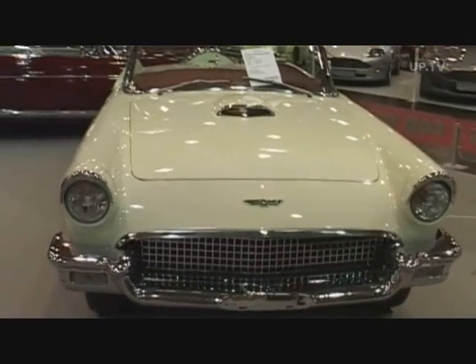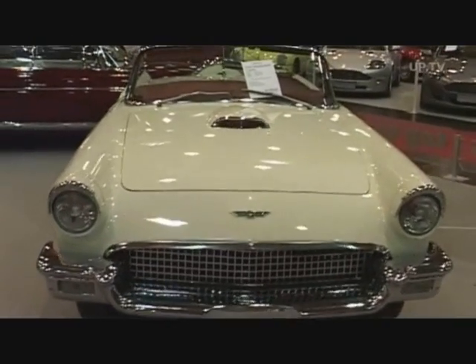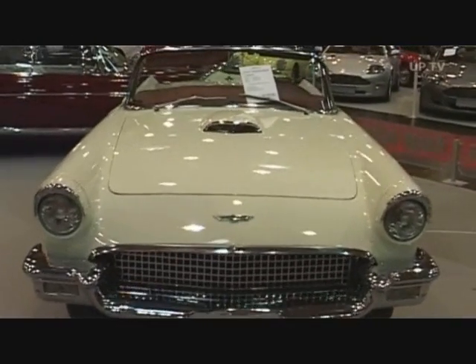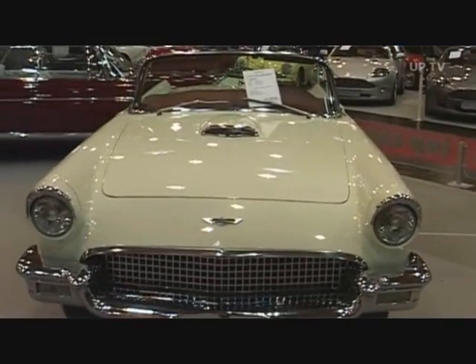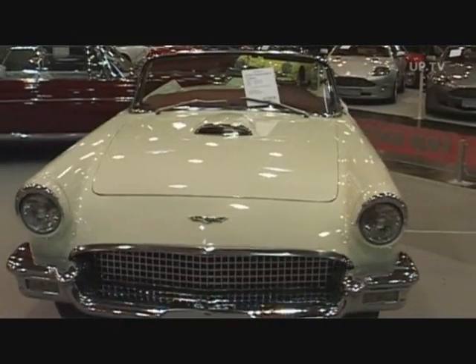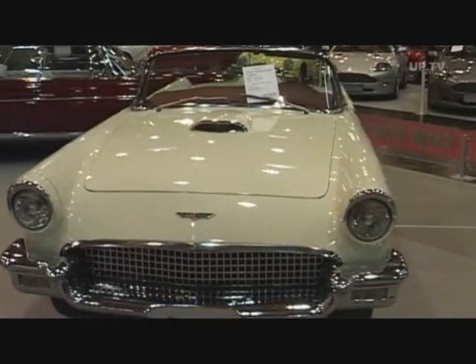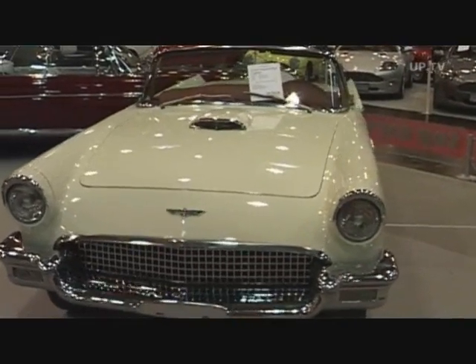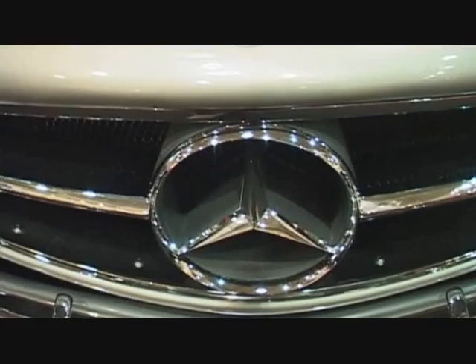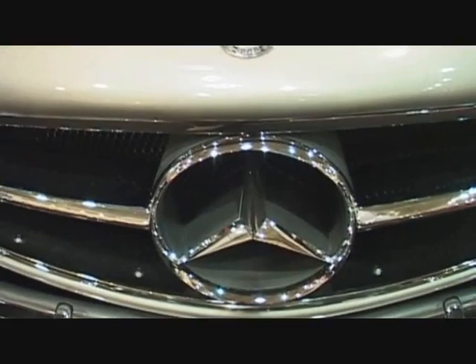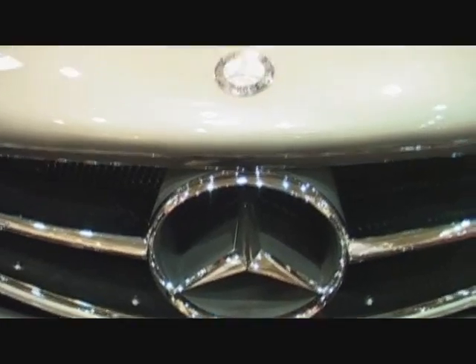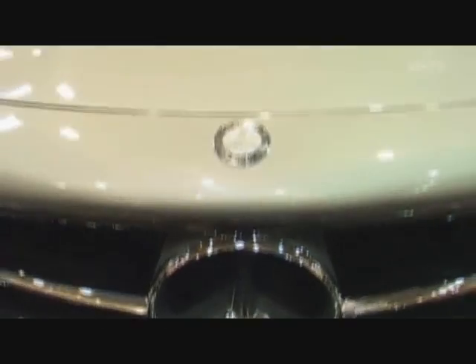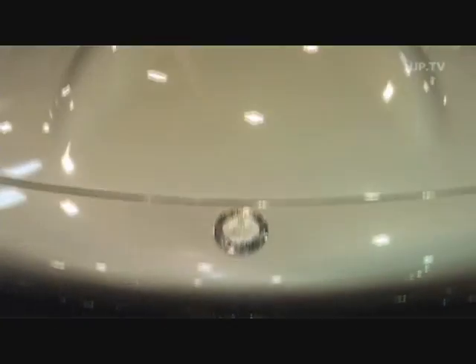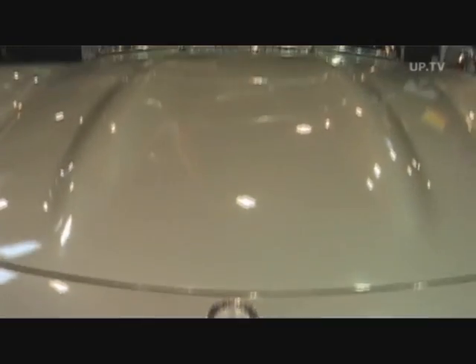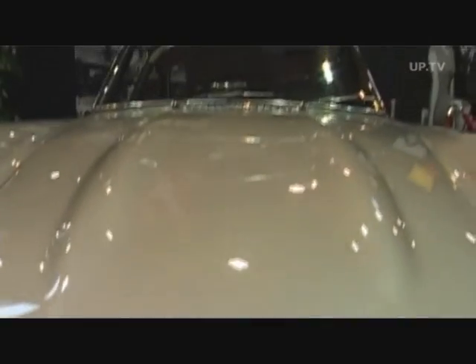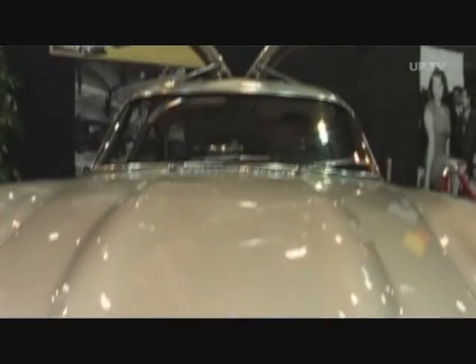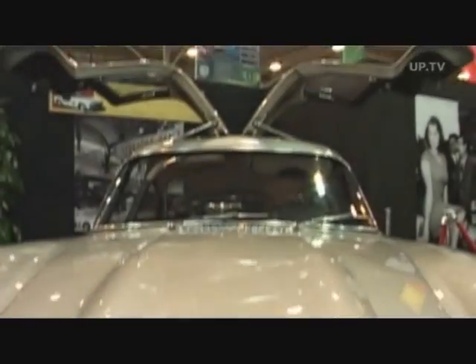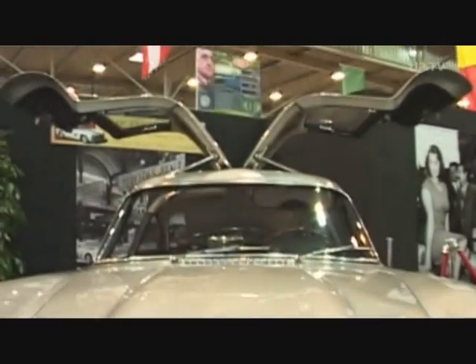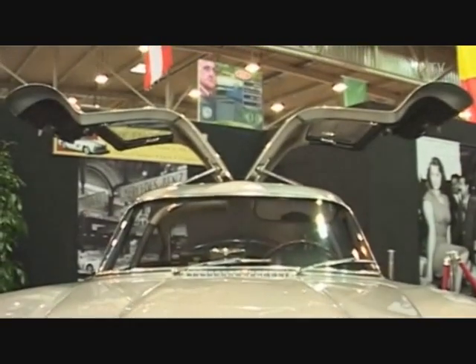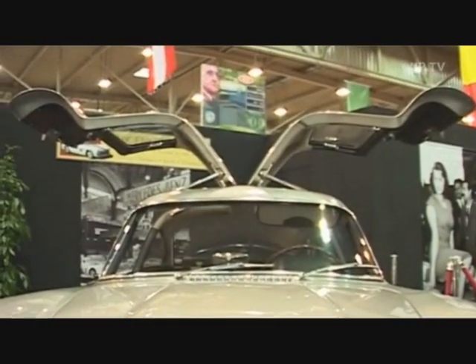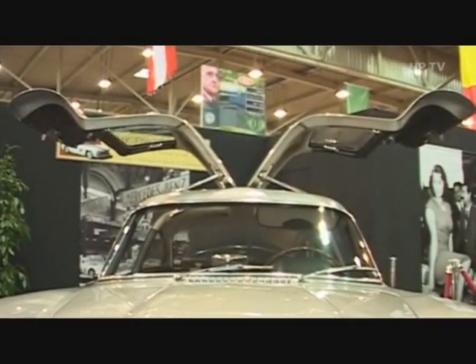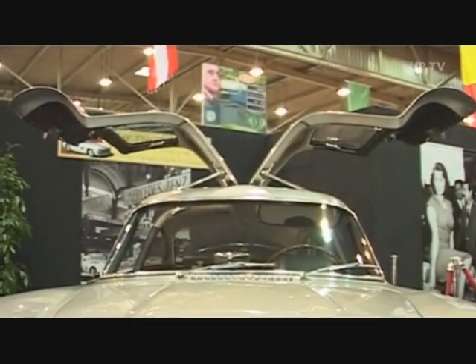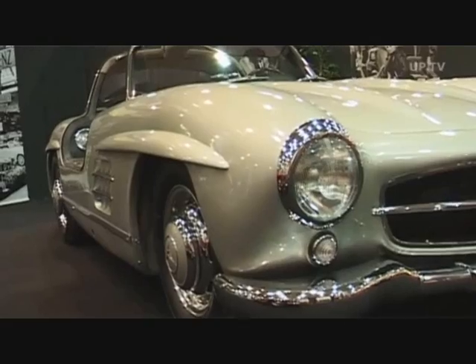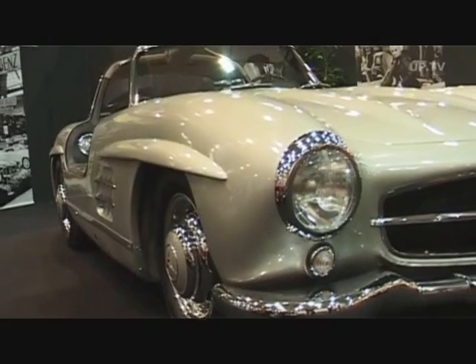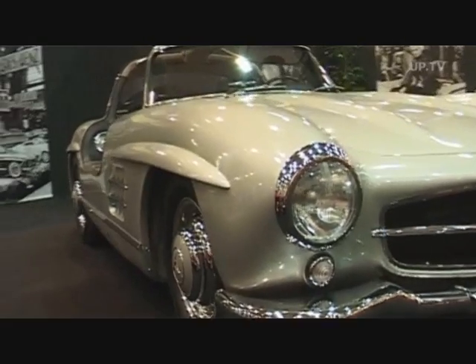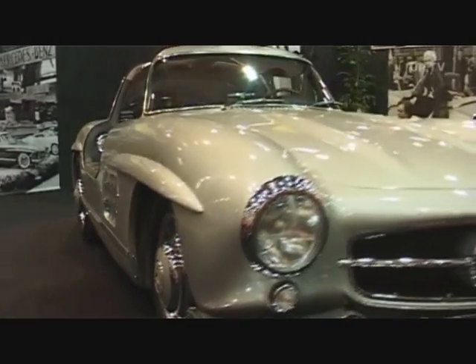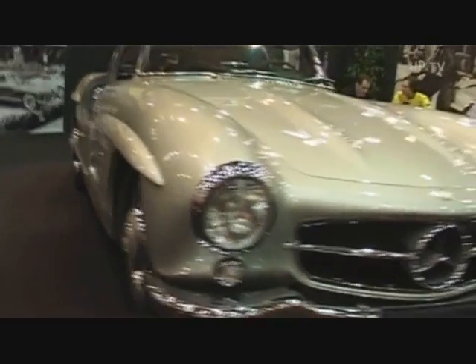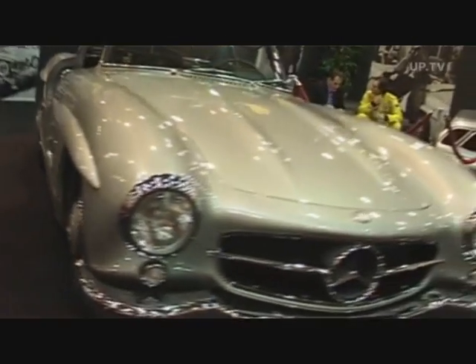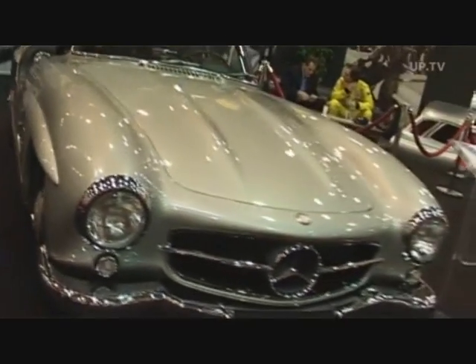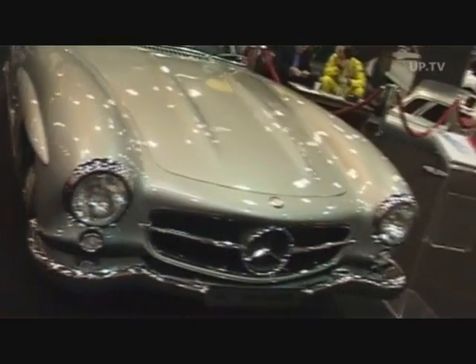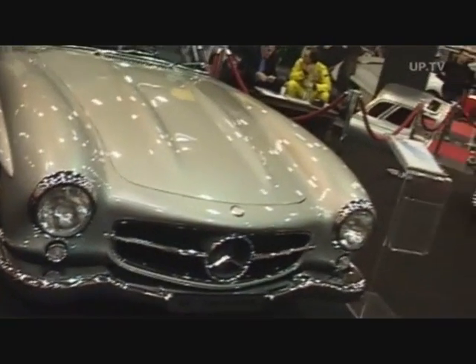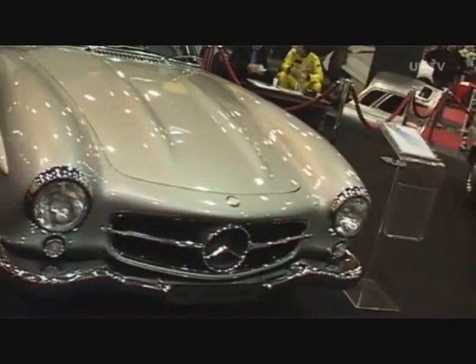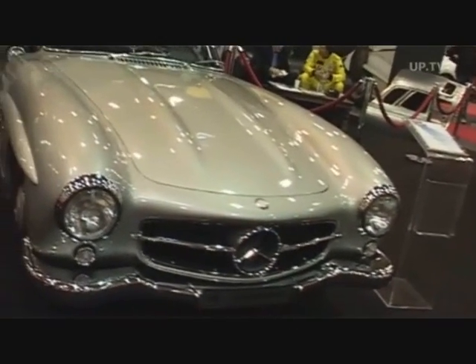Here's what classic fans truly love: silver splendor, chrome, and gull wings from the 50s. The 300 SL from Mercedes would have fit in perfectly at the Essen Motor Show back in its time, if it had been held back then.